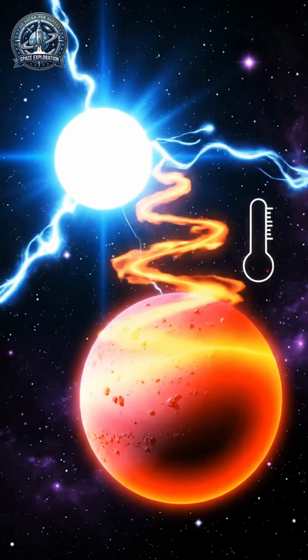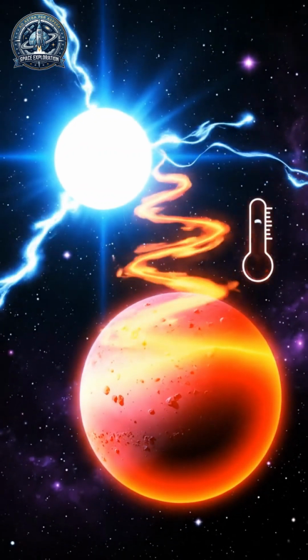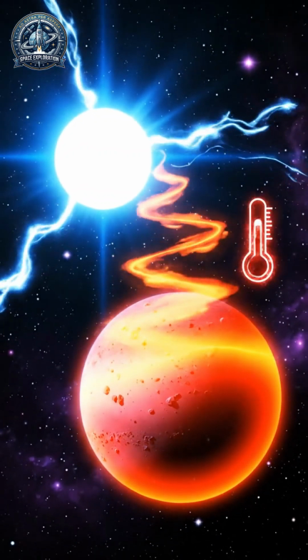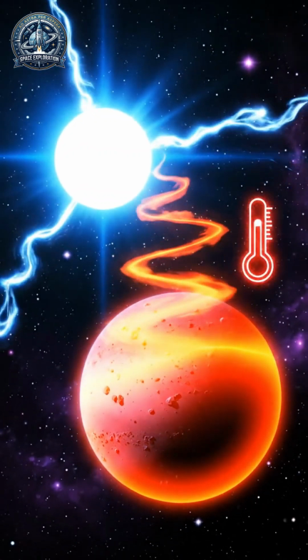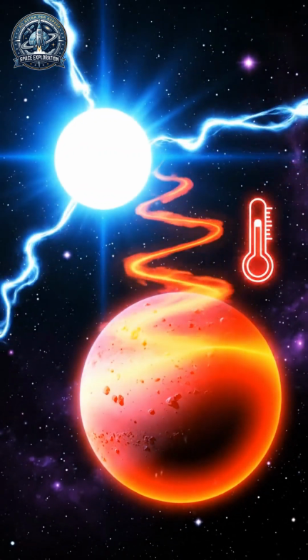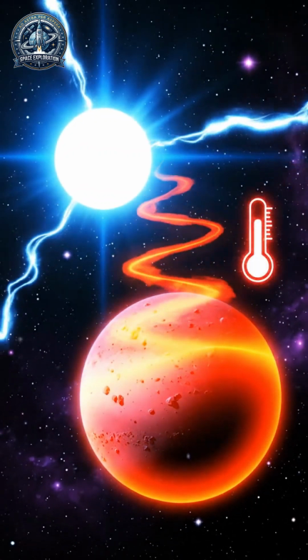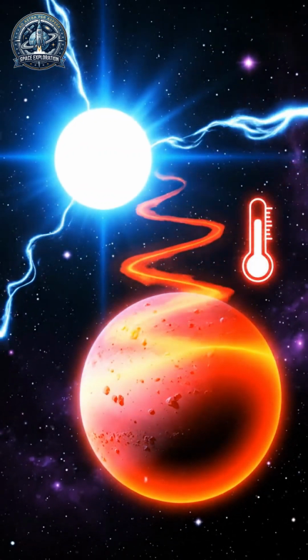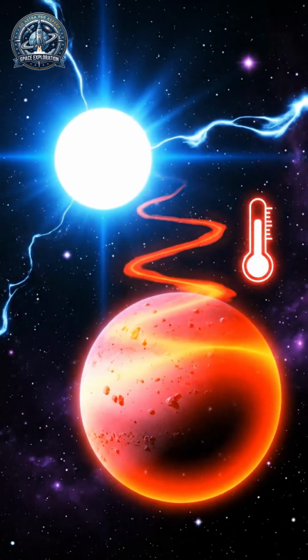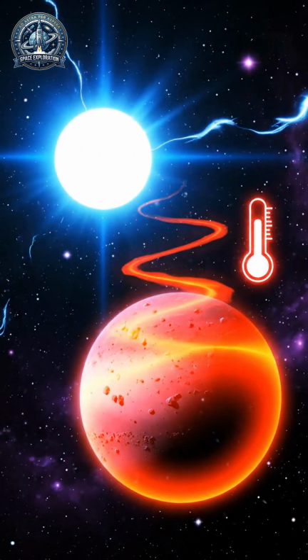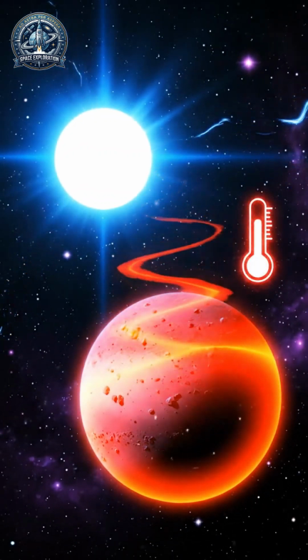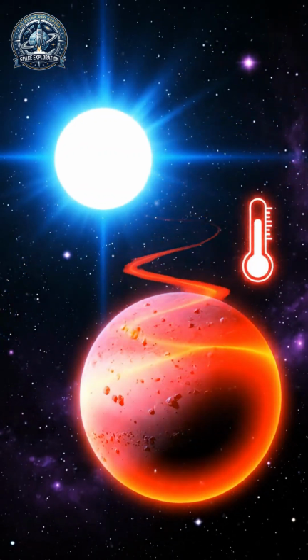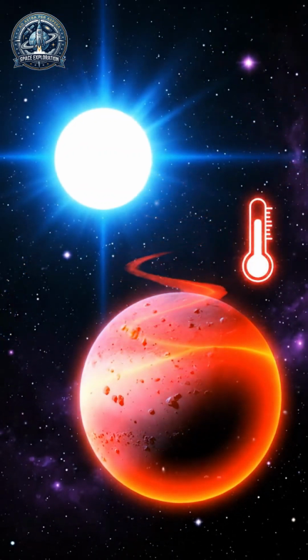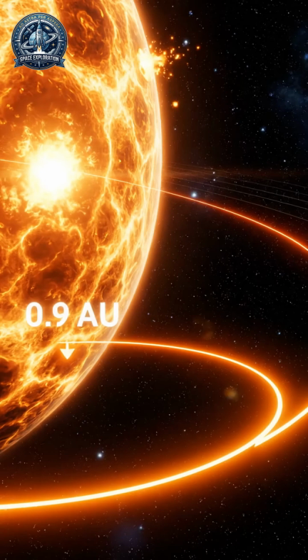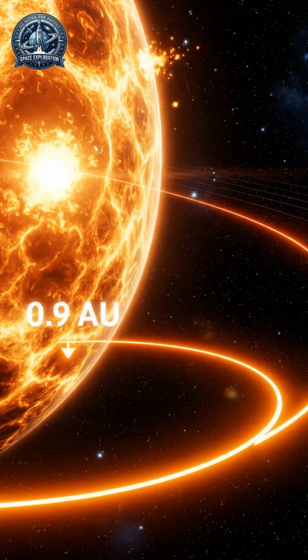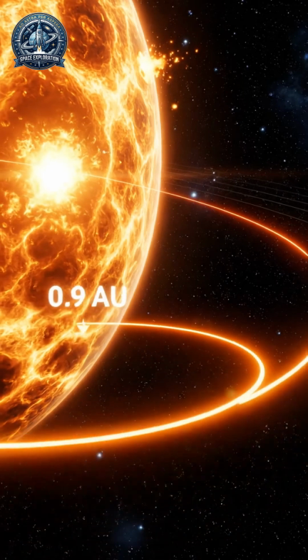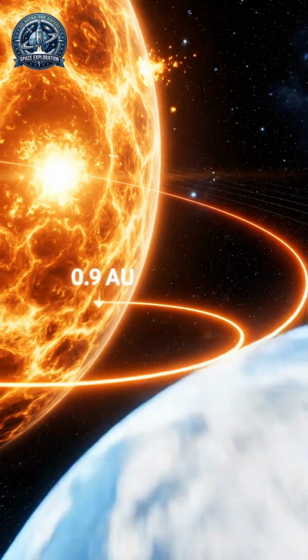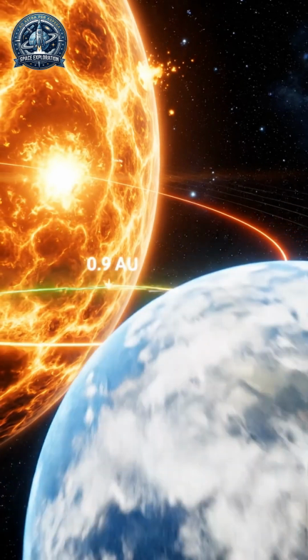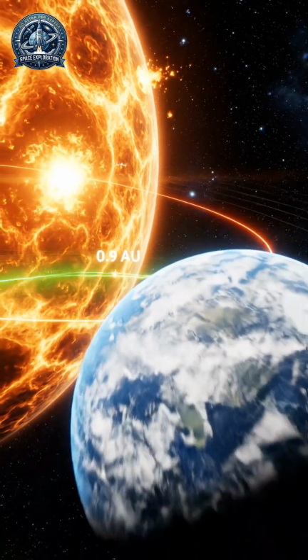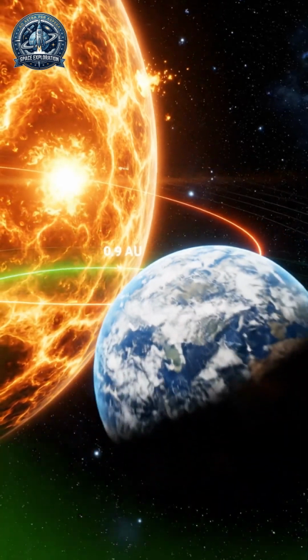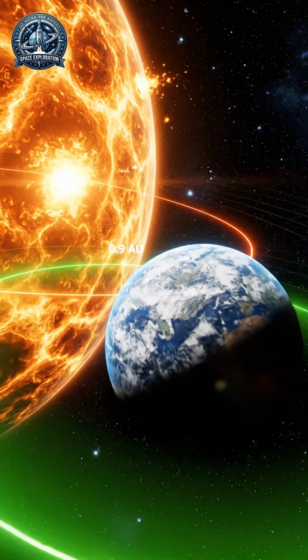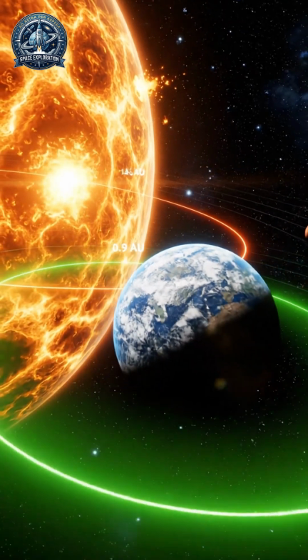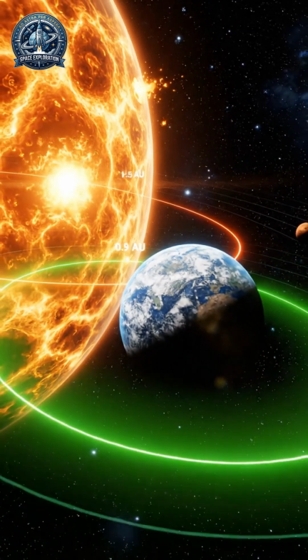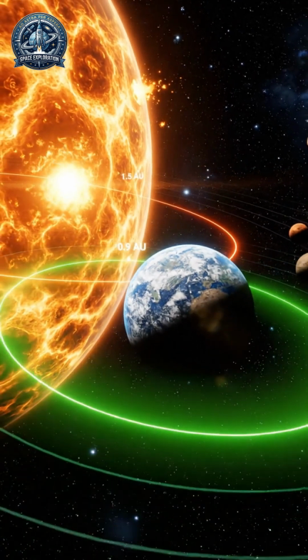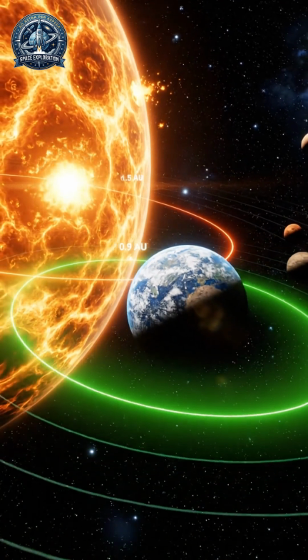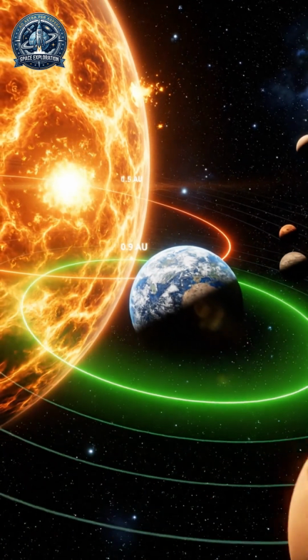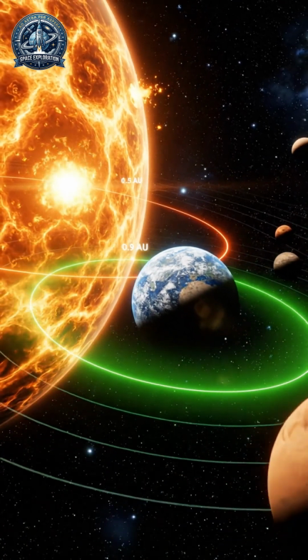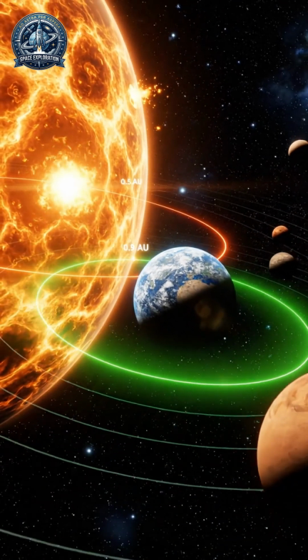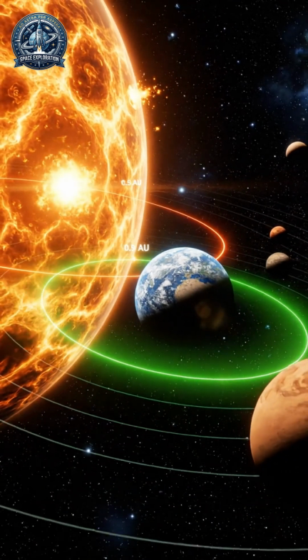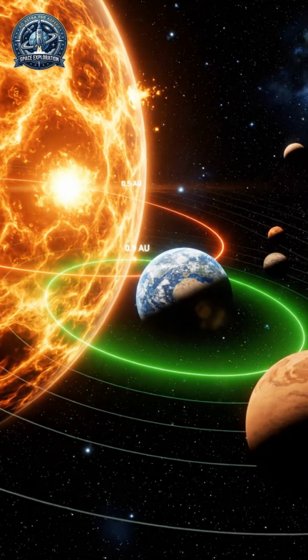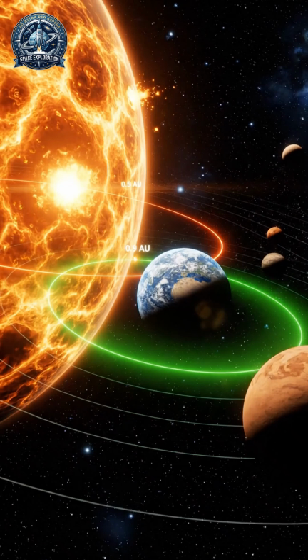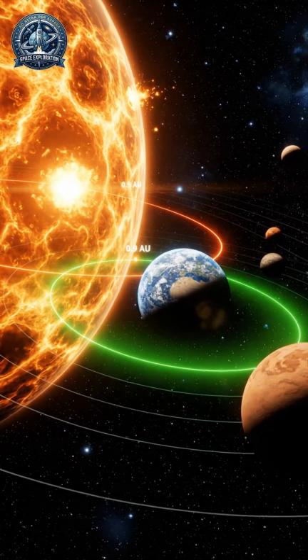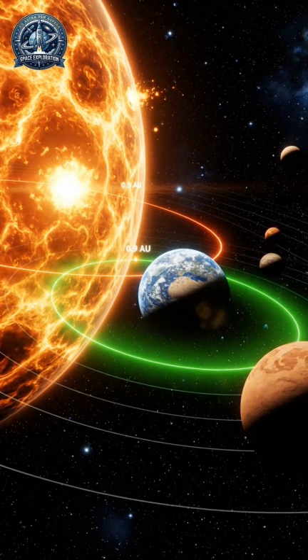If a planet is too close, like Venus, an intense greenhouse effect boils the oceans away. If it is too far, like Mars, water freezes into permafrost.